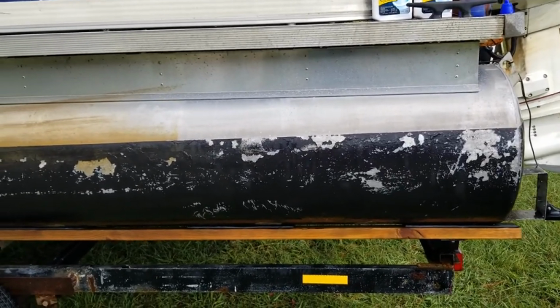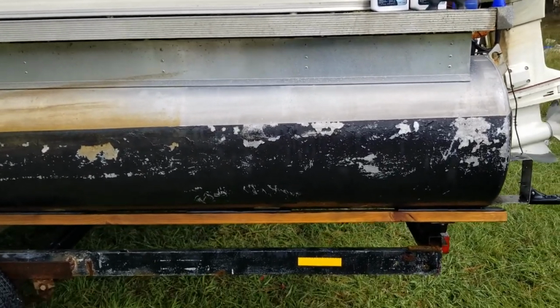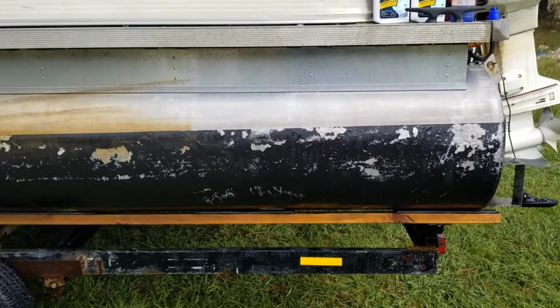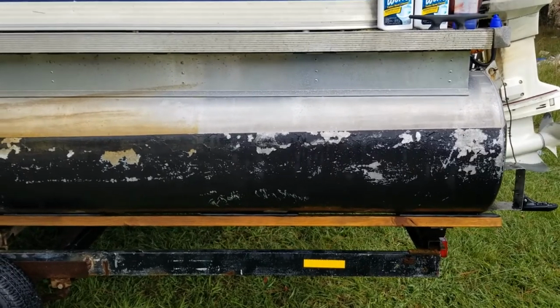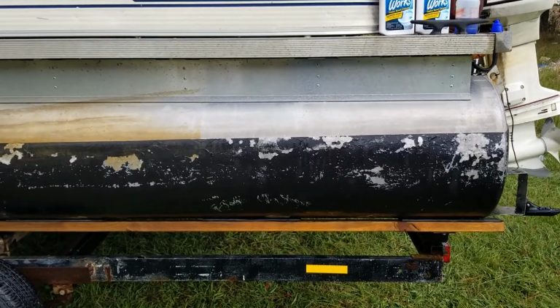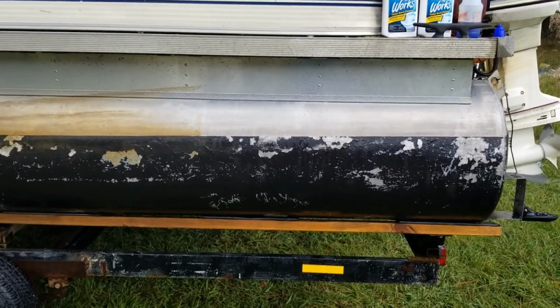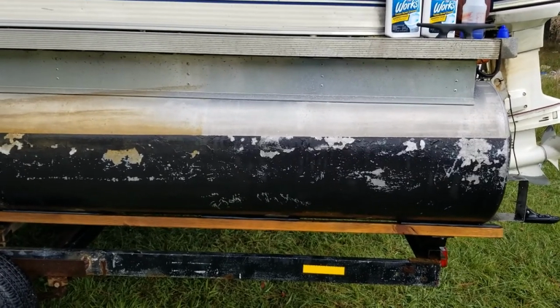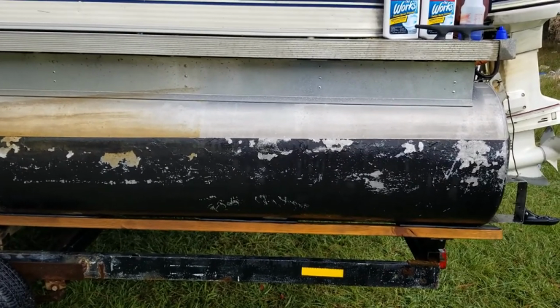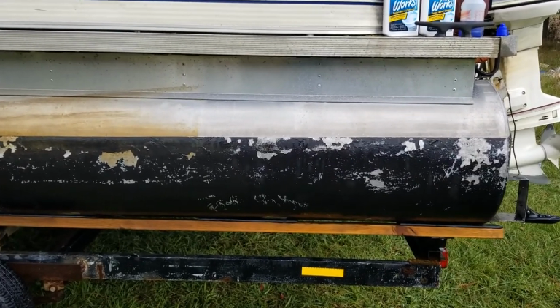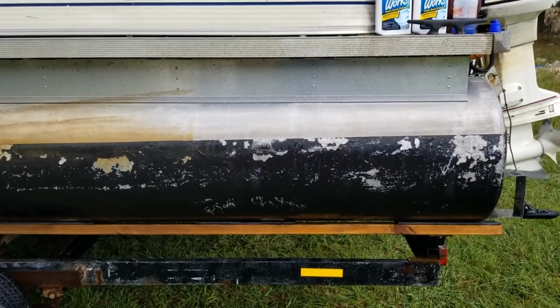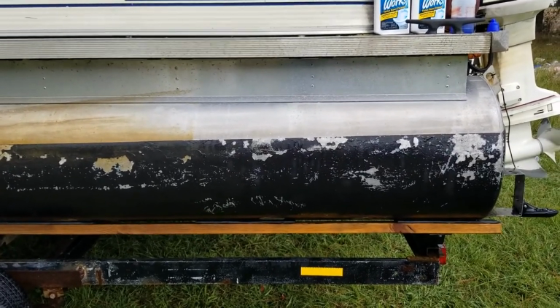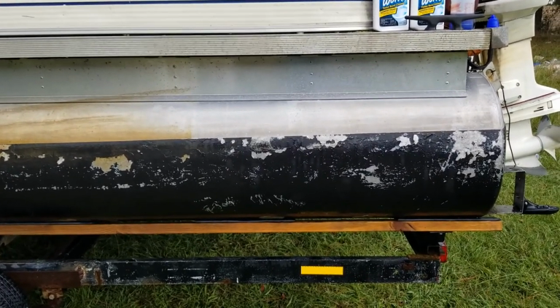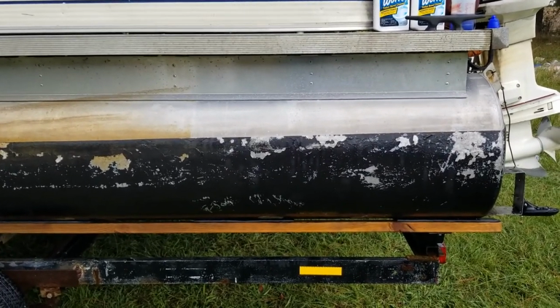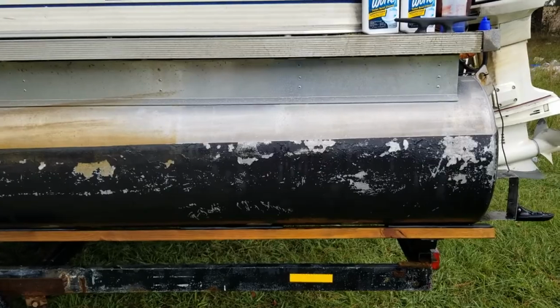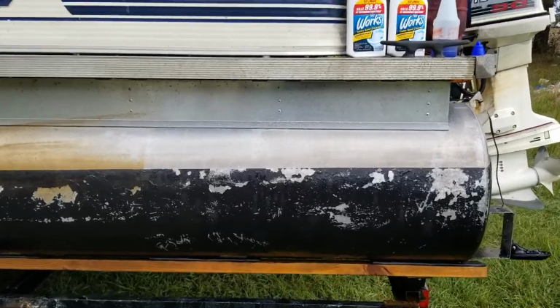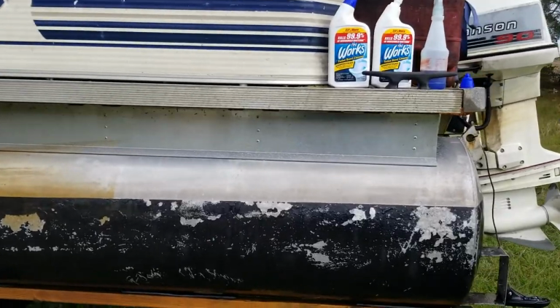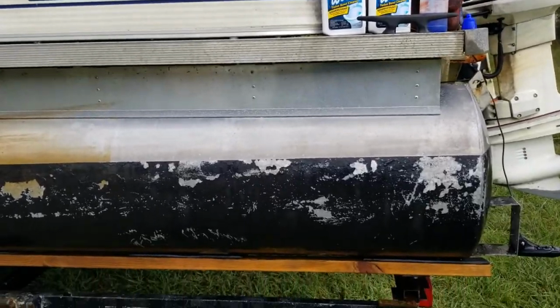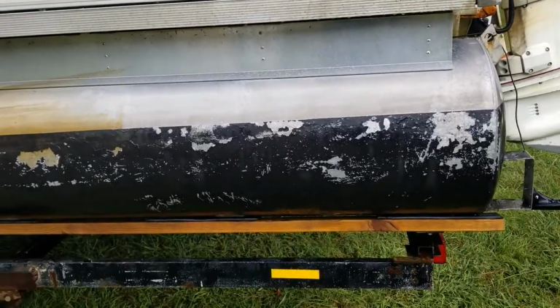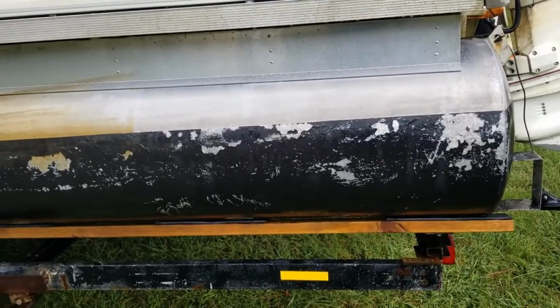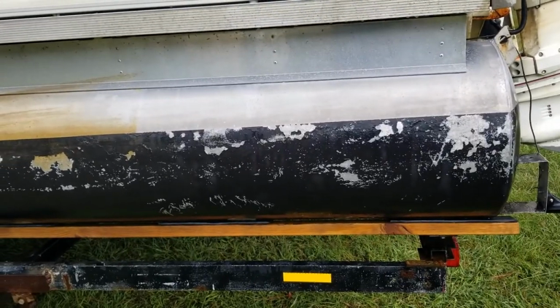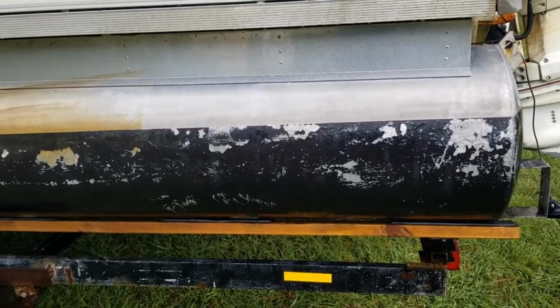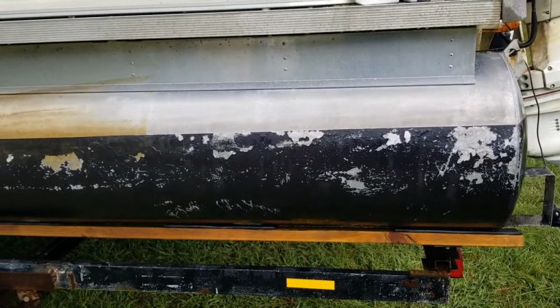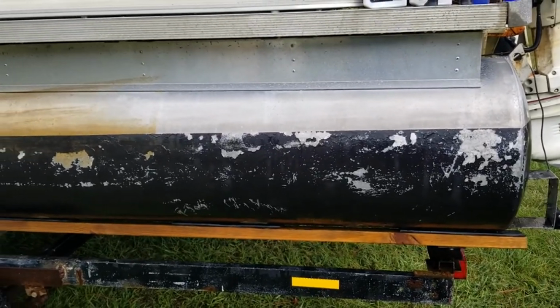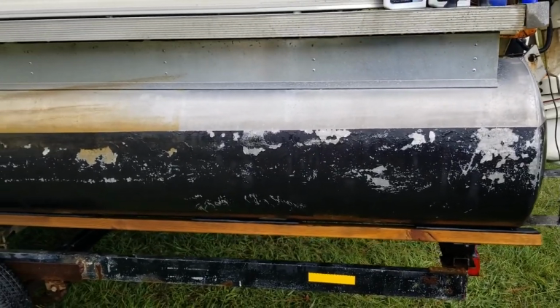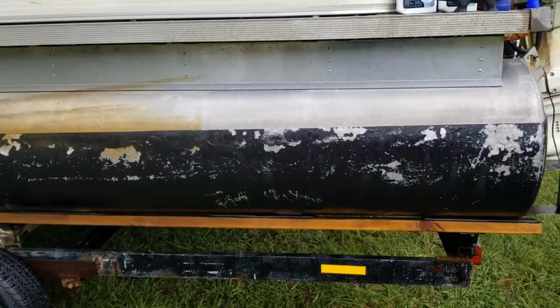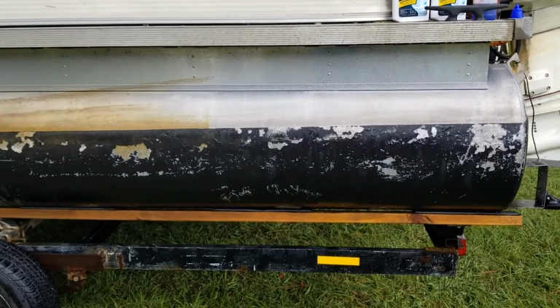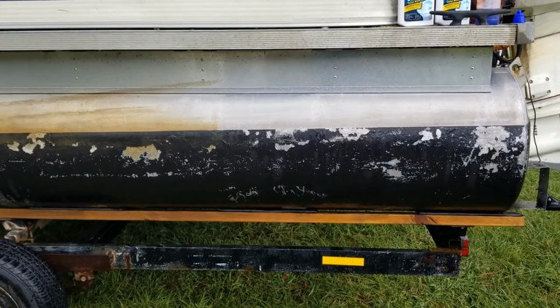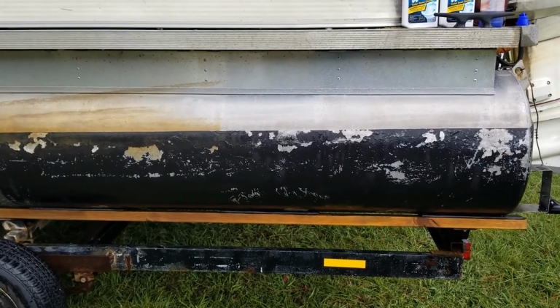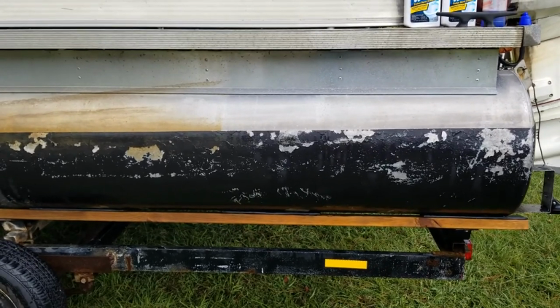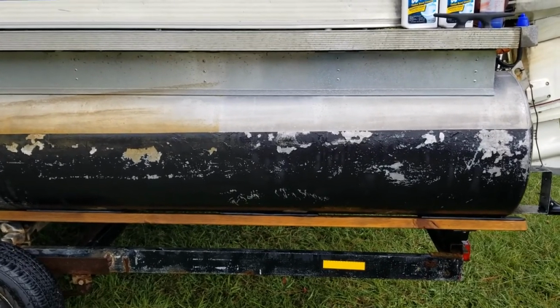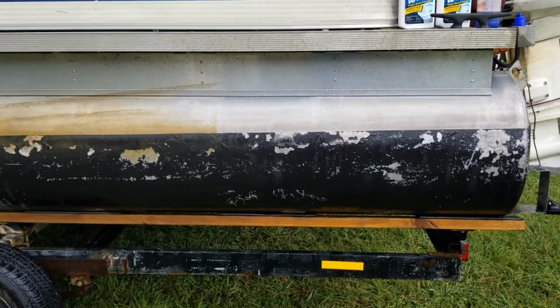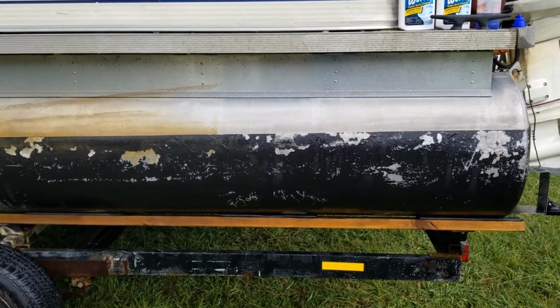But there you go guys — don't spend seventy to eighty dollars a gallon for aluminum boat cleaner. Go spend a dollar at Dollar General and get you a bottle of toilet bowl cleaner. You're welcome guys.